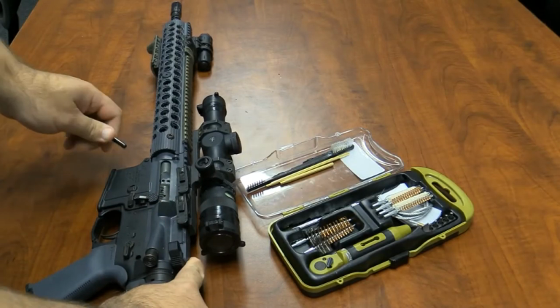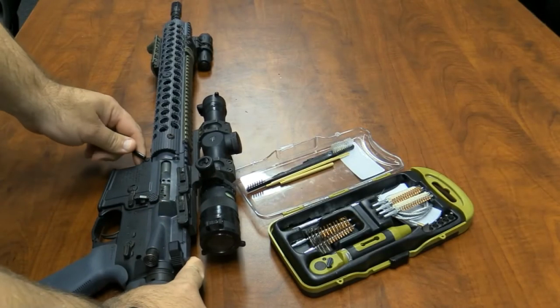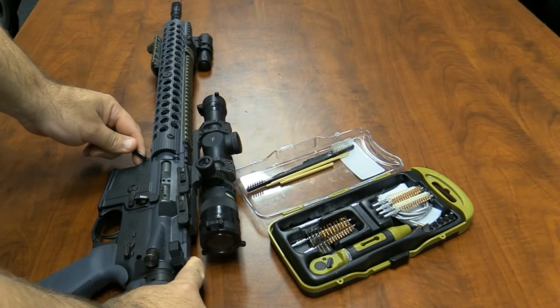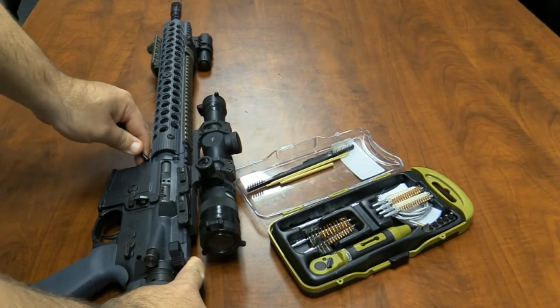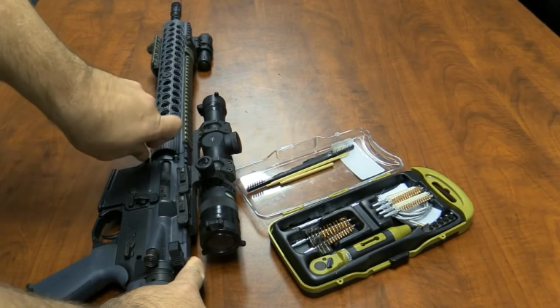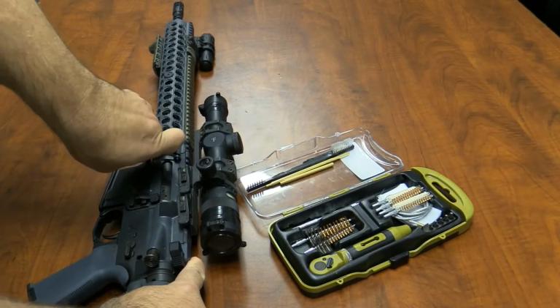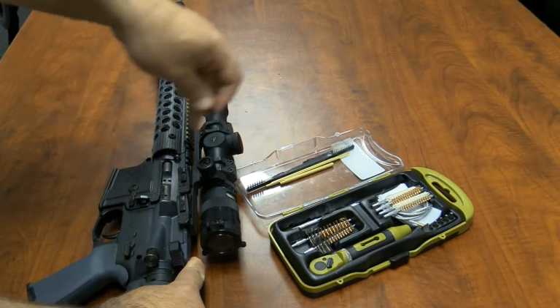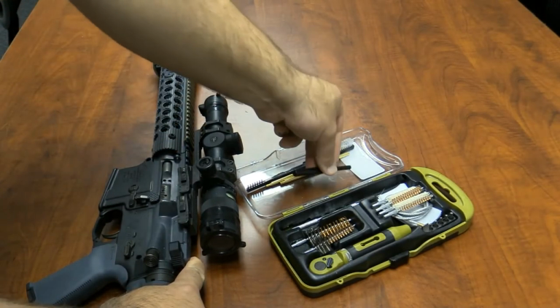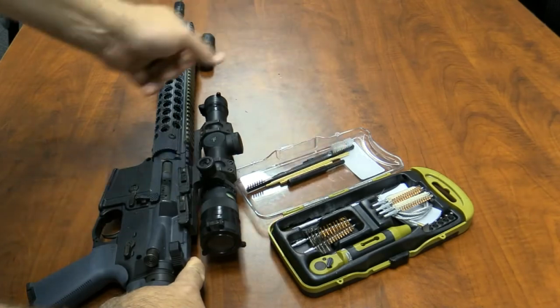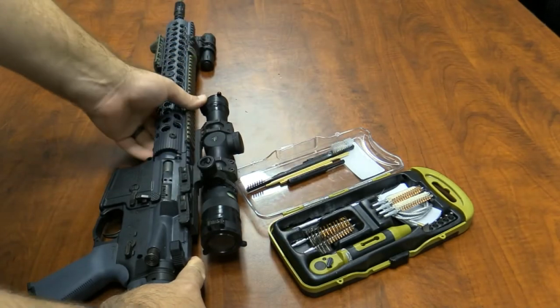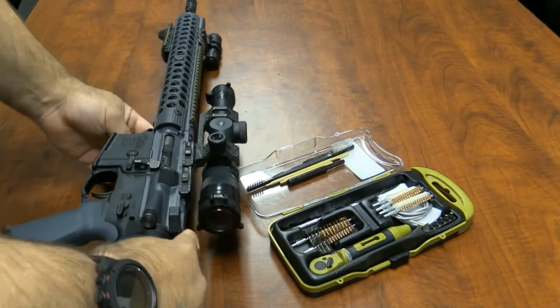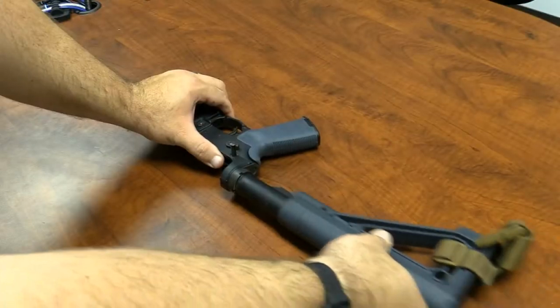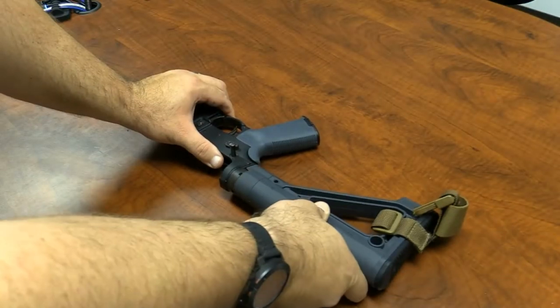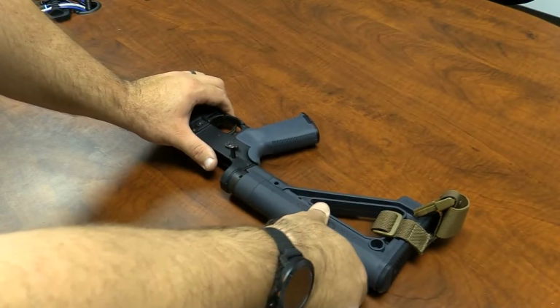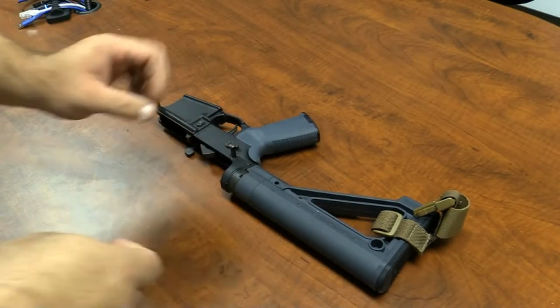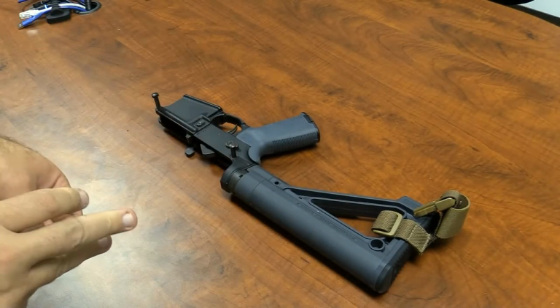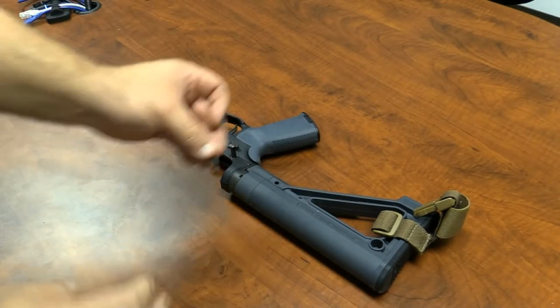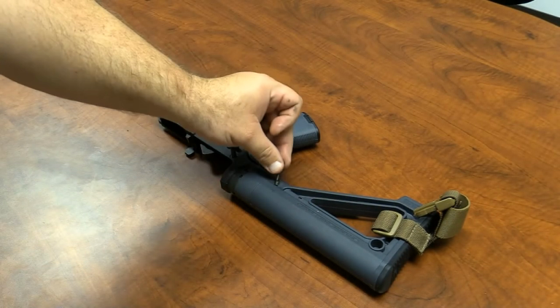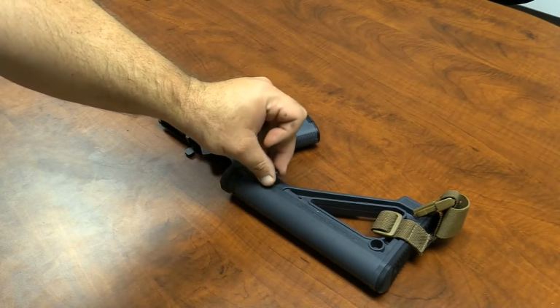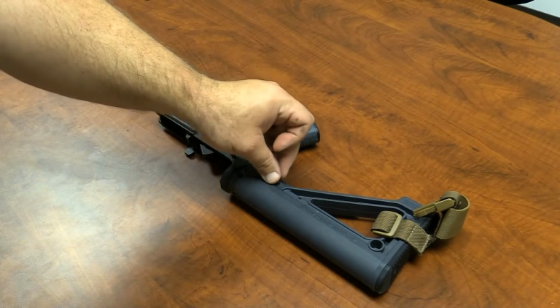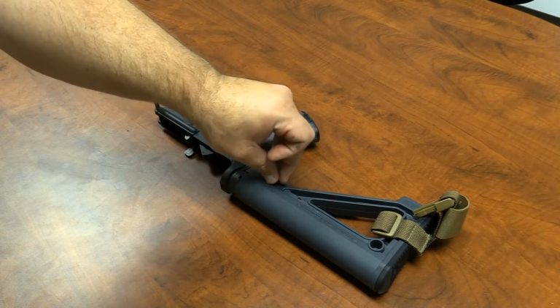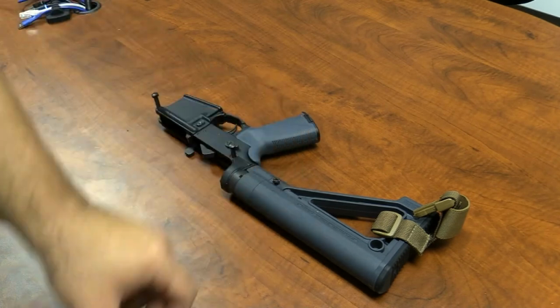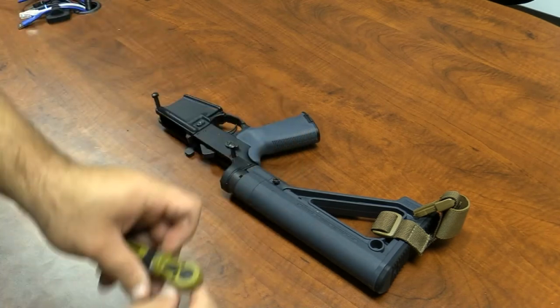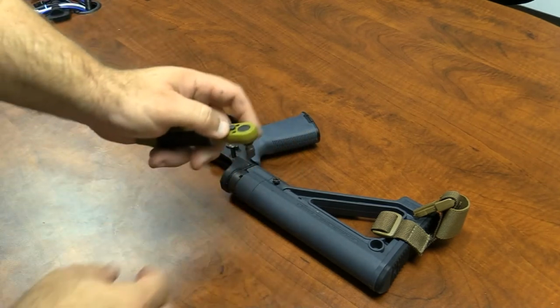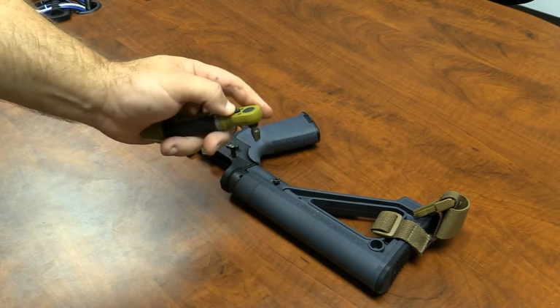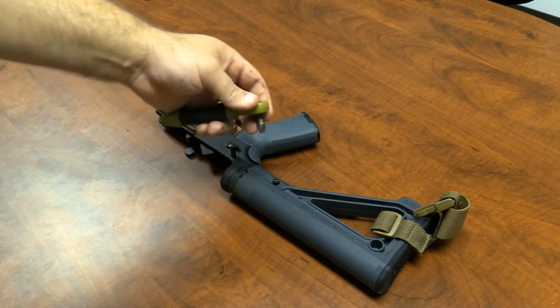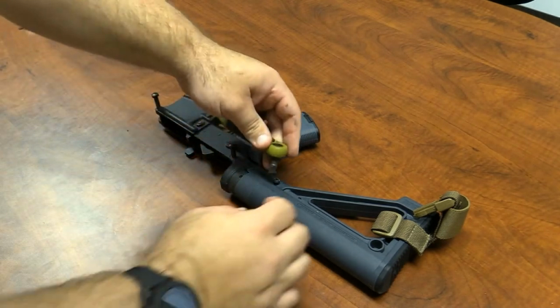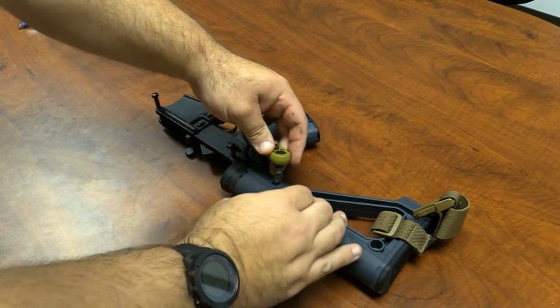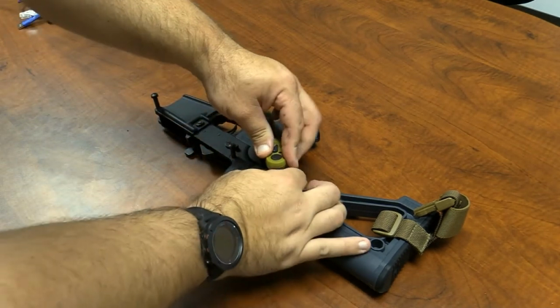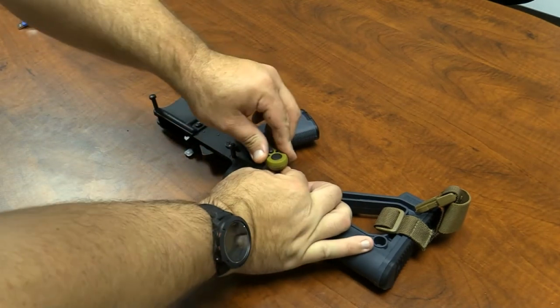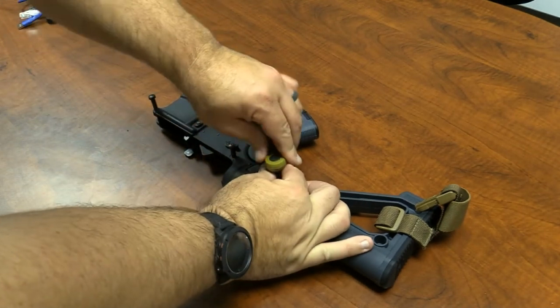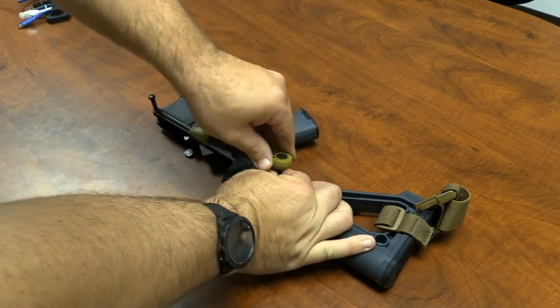6-piece utility bit for use with a 70-inch pound torque set ratchet multifunction handle for basic maintenance on your red dot sights, white lights, rifle scope rings, or other accessories.